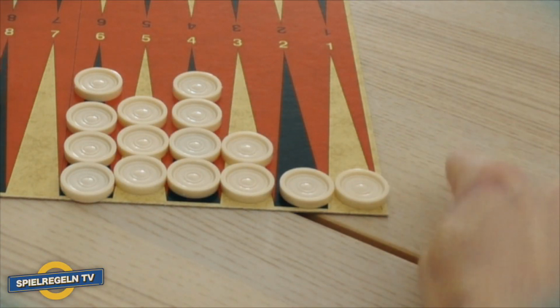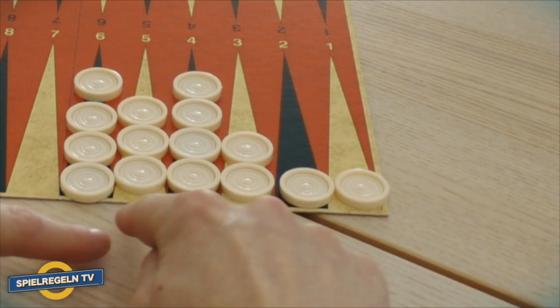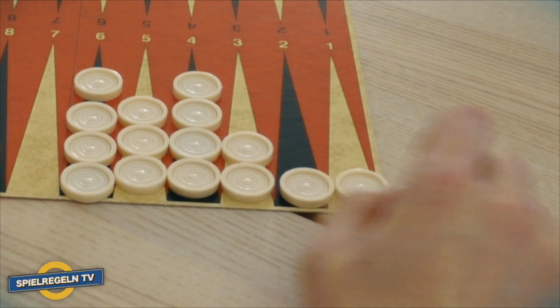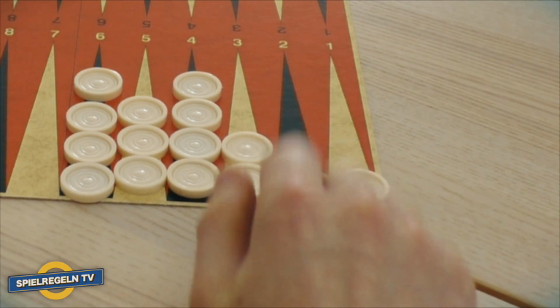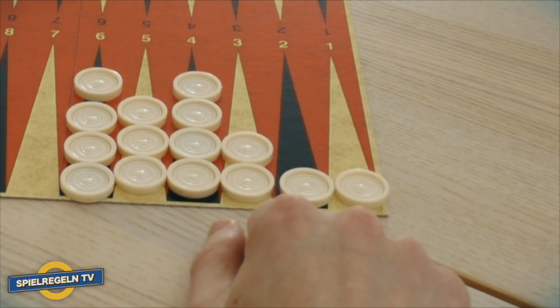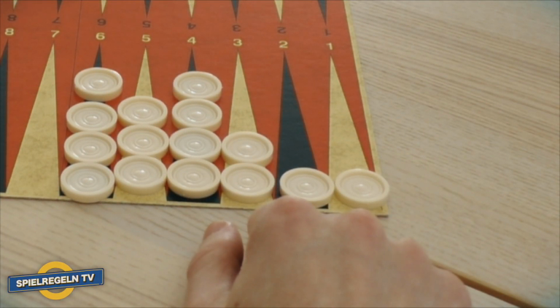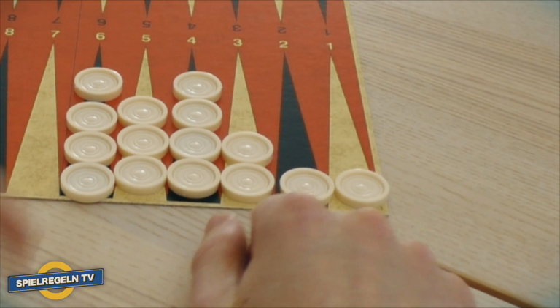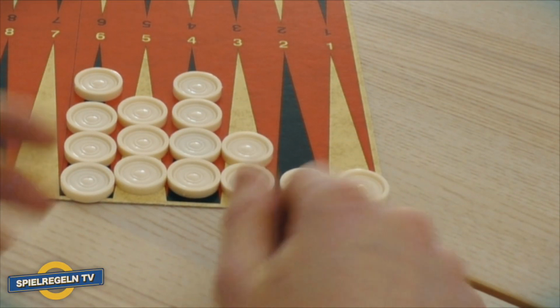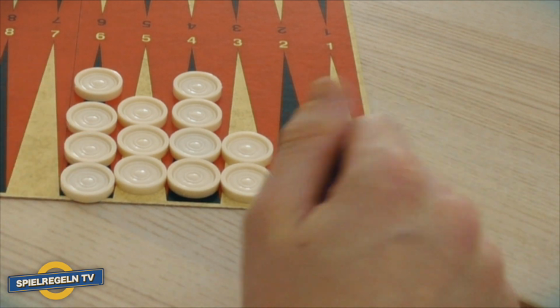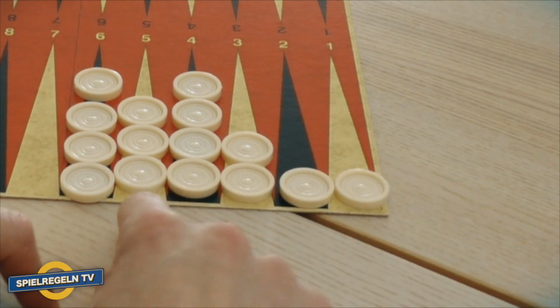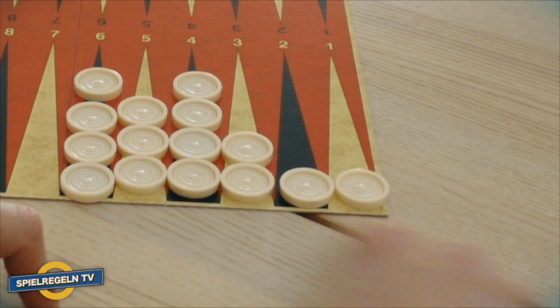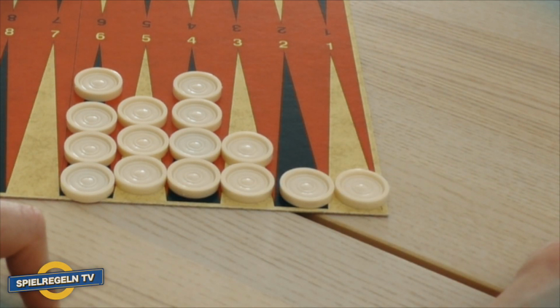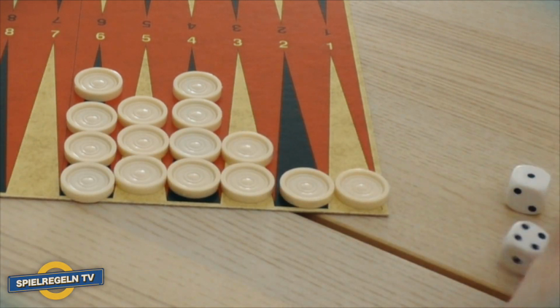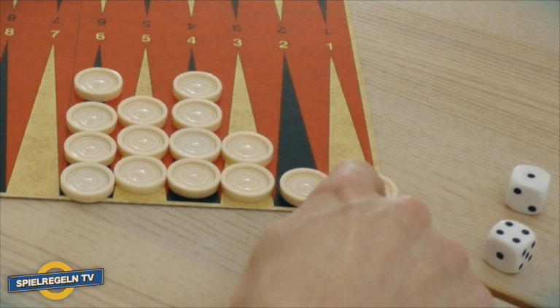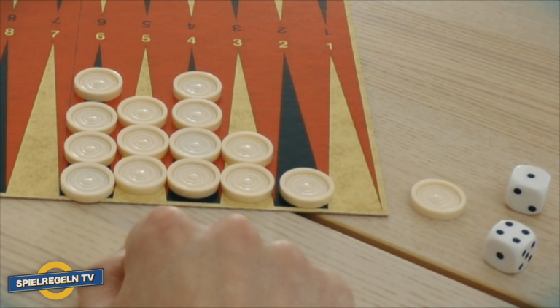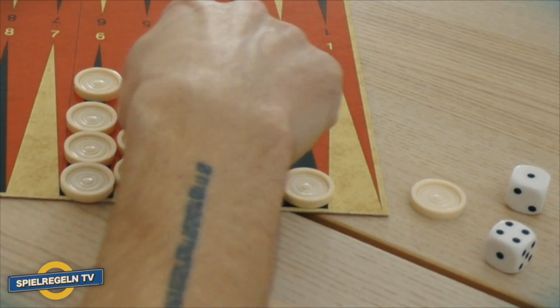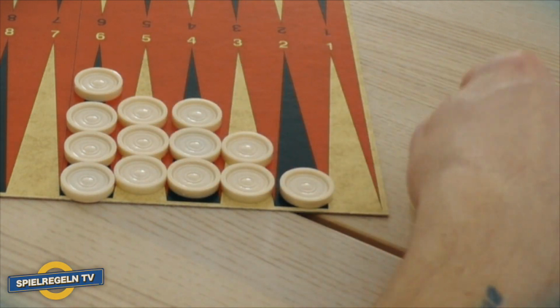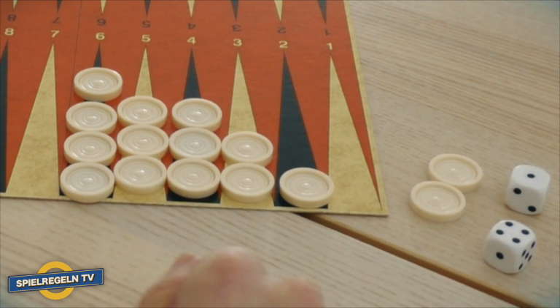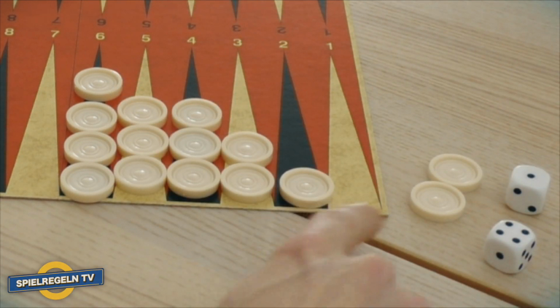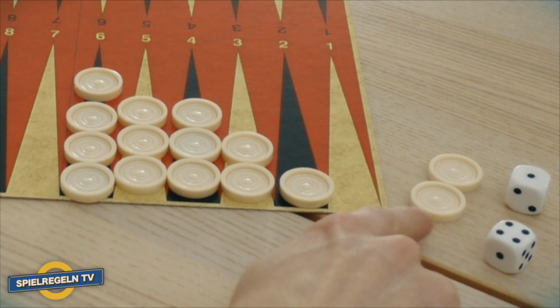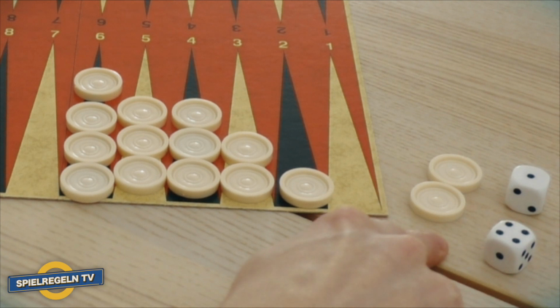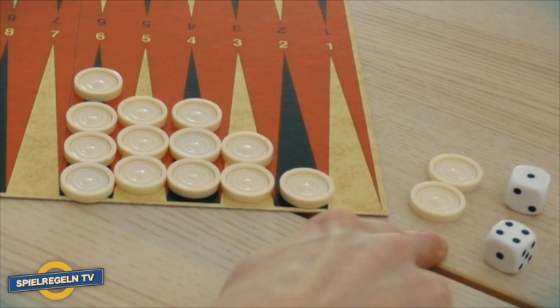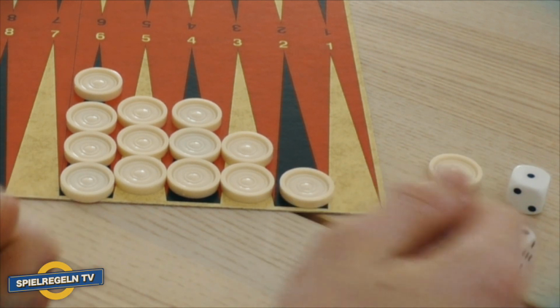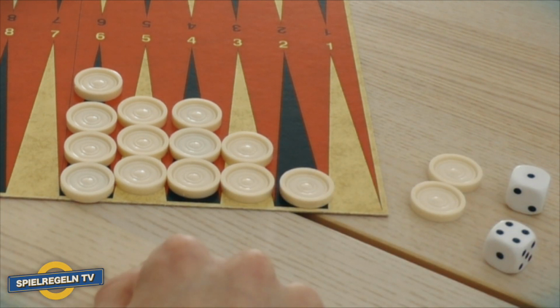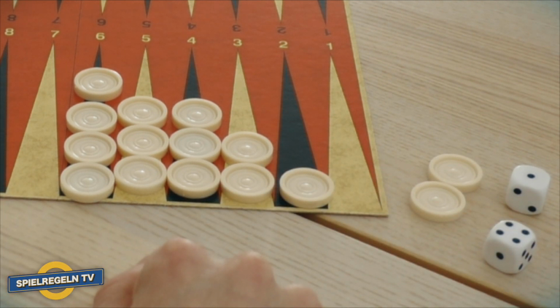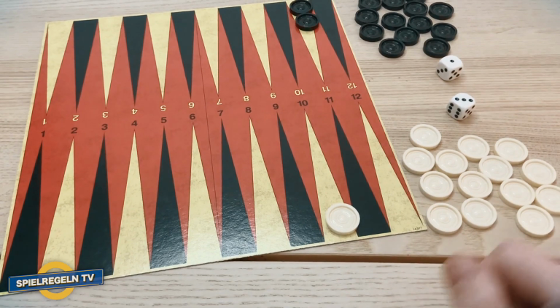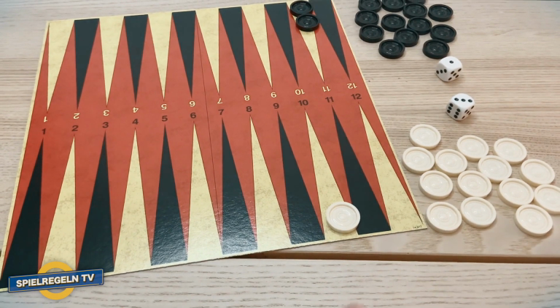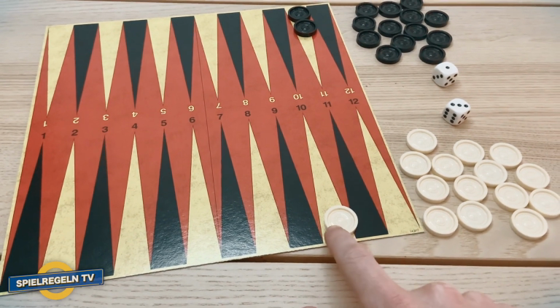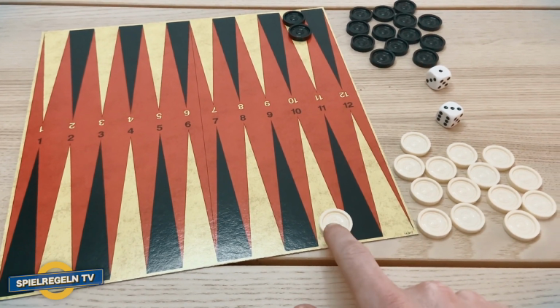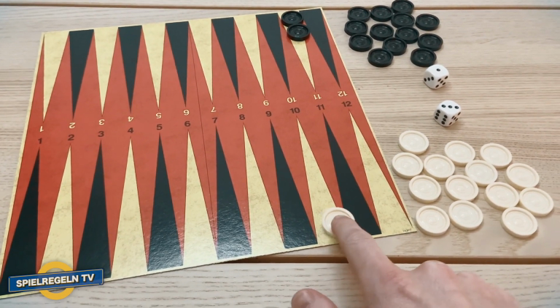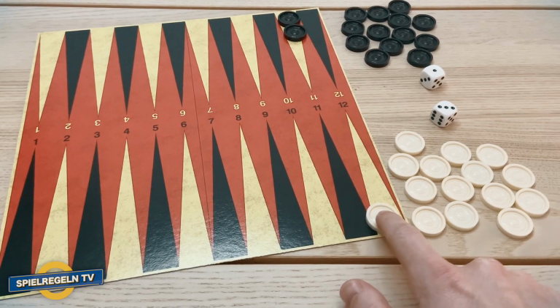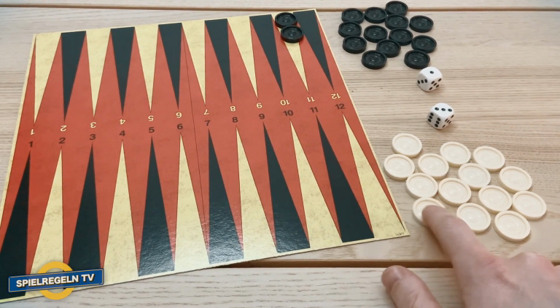As soon as all 15 pieces are in your own home field, bearing off can begin. You do this by rolling and removing stones outward. Once a stone has been removed, it is out of the game. The player who is first to remove all of his stones wins.